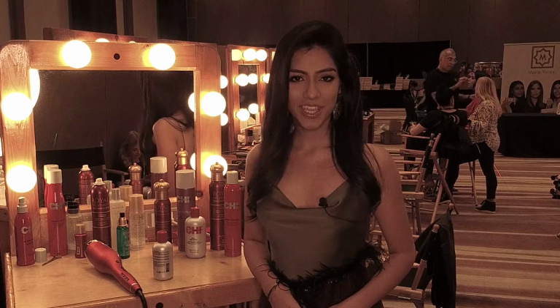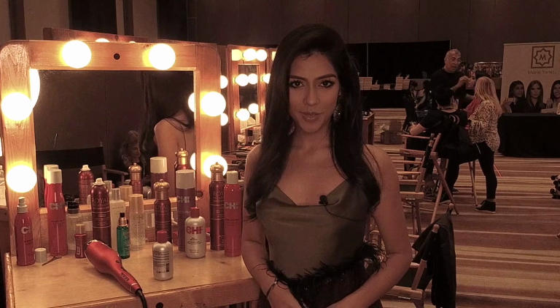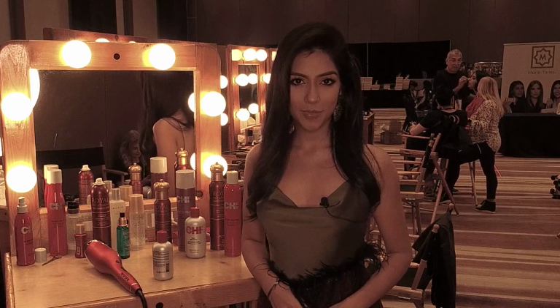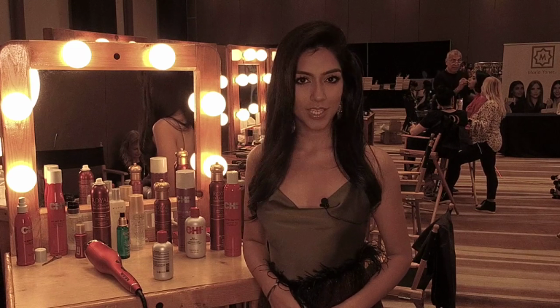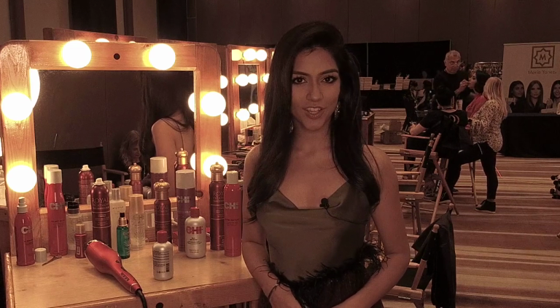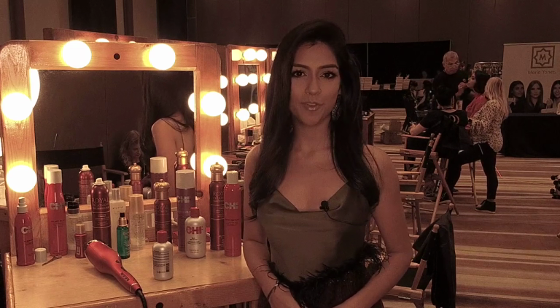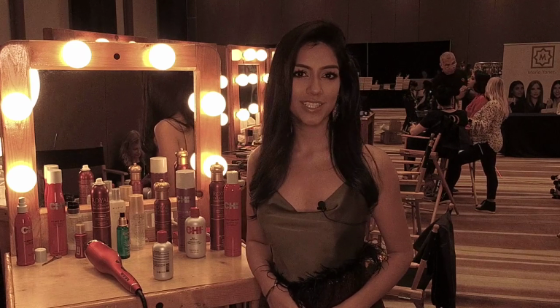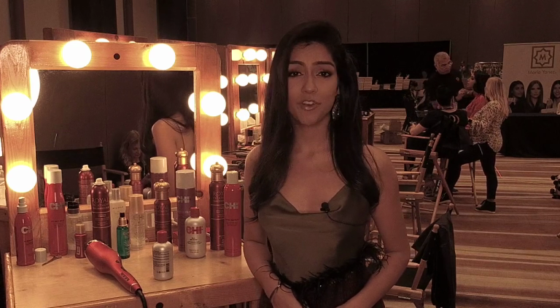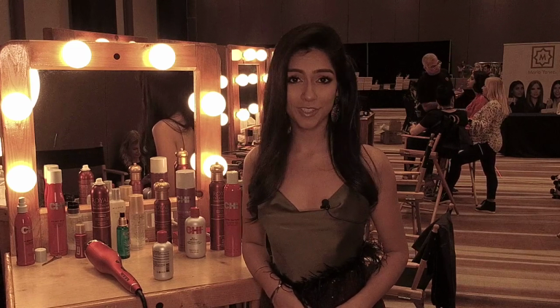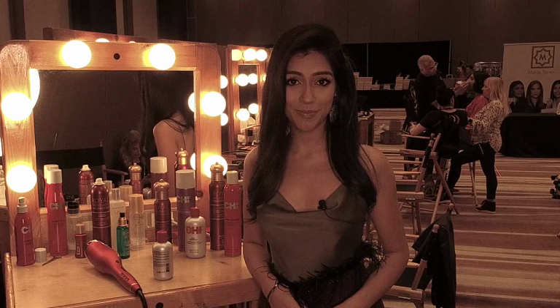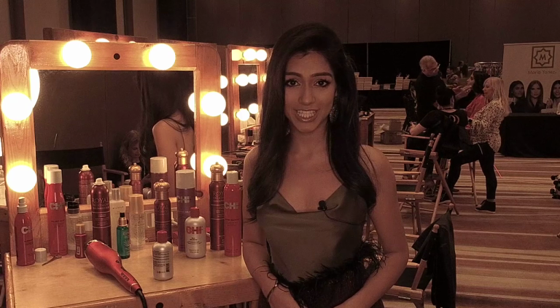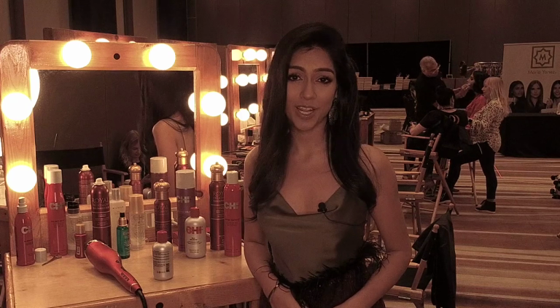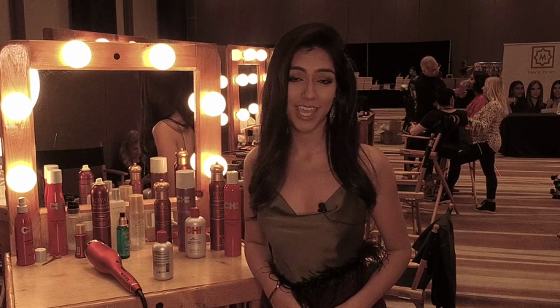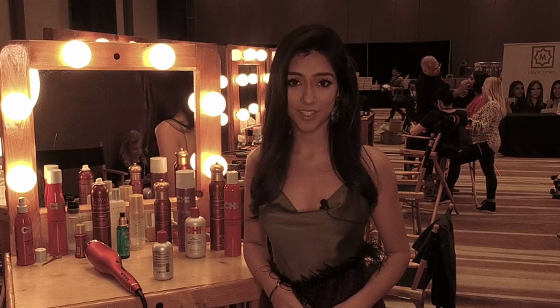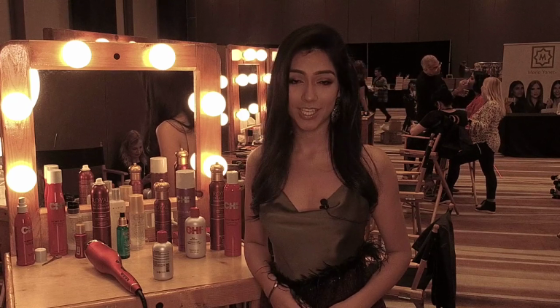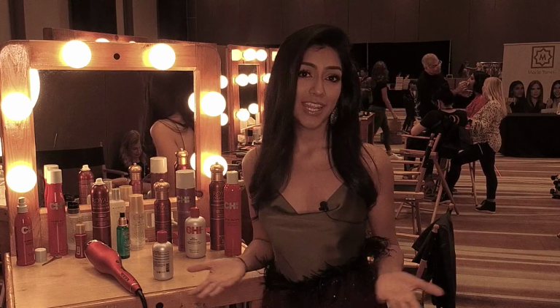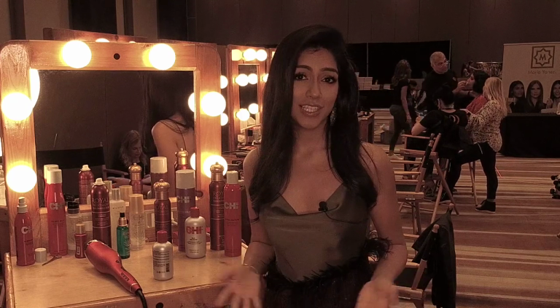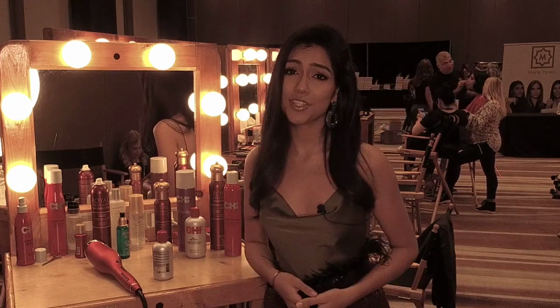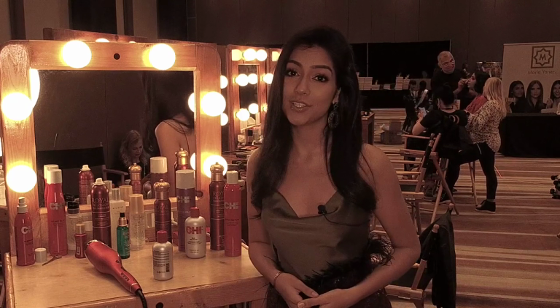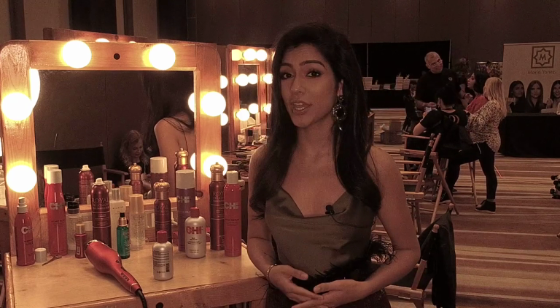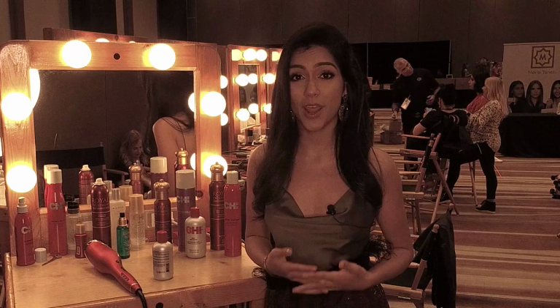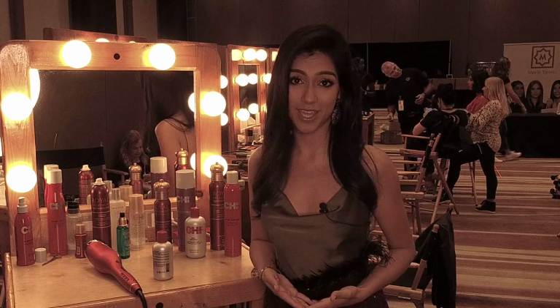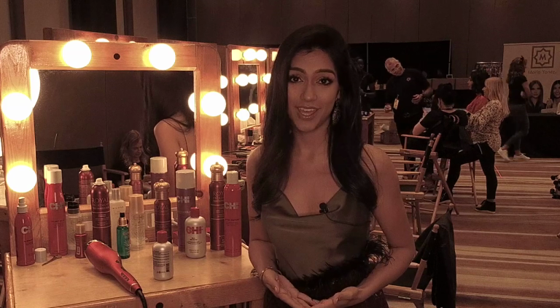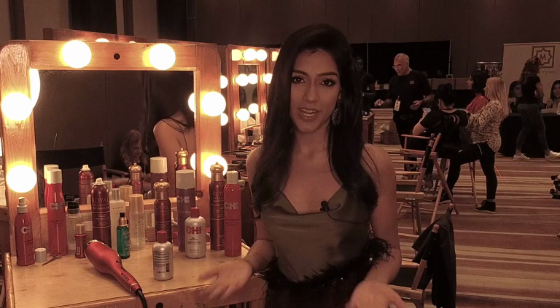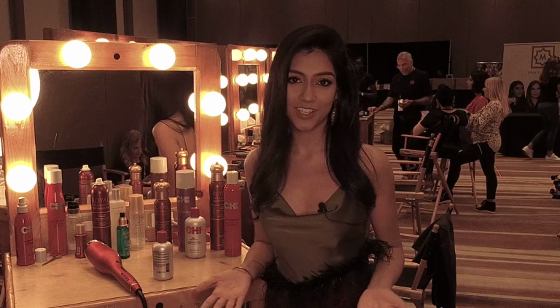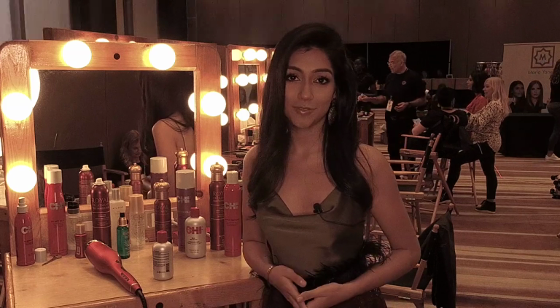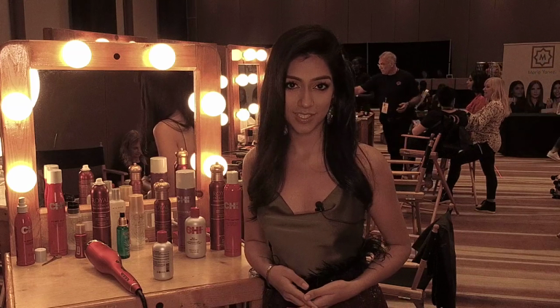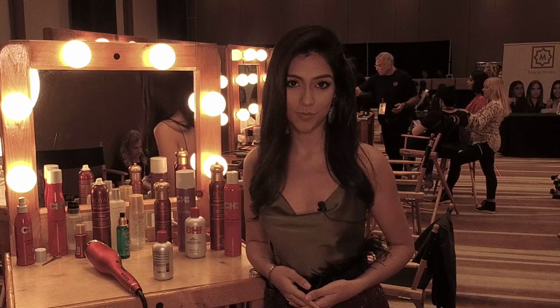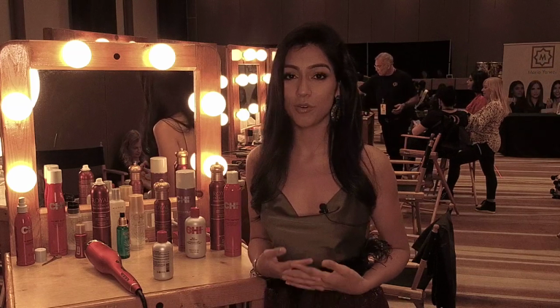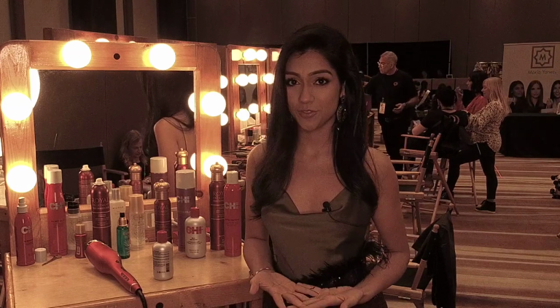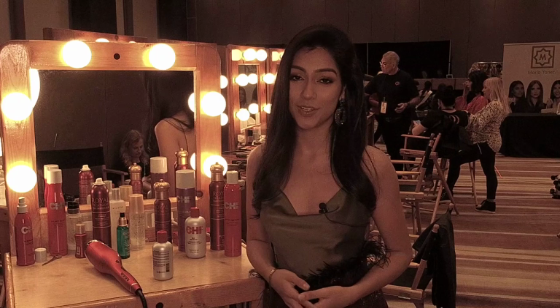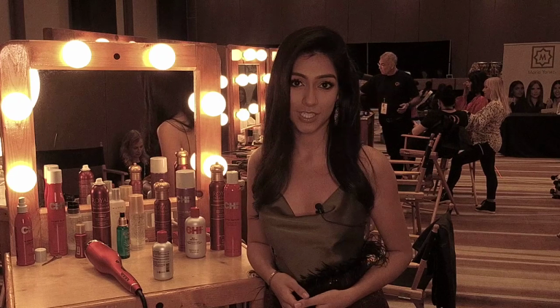Hi everyone, my name is Shweta Saikan and I'm representing my very beautiful country, Malaysia, right here at Miss Universe. And as you can see, the hustle and bustle is going on right behind me, right here at the fittings section where we do our registration and also fittings.